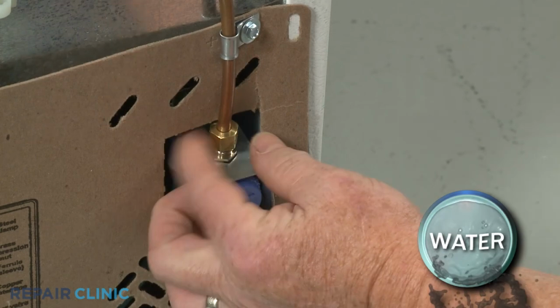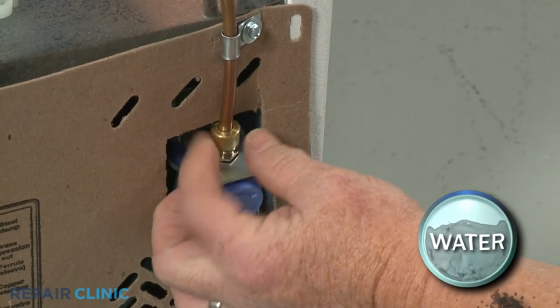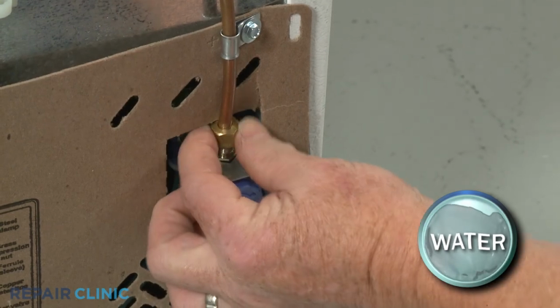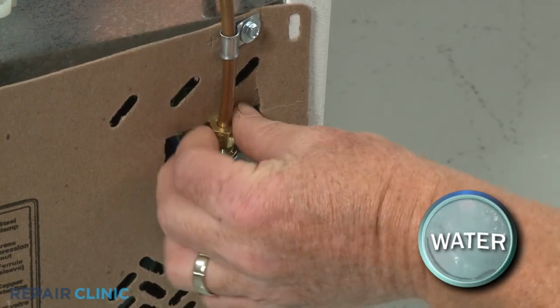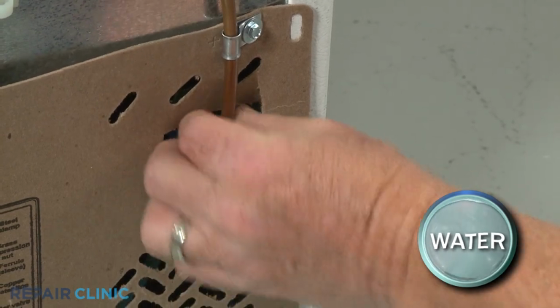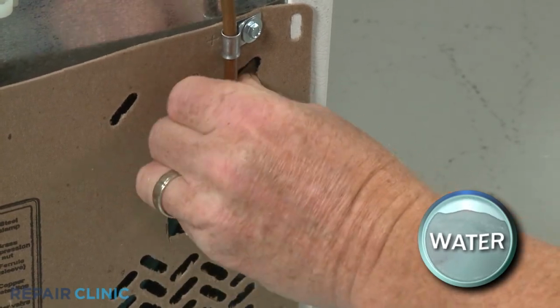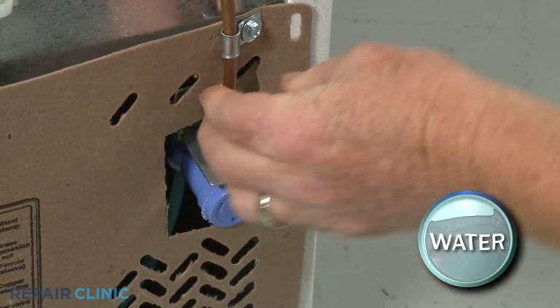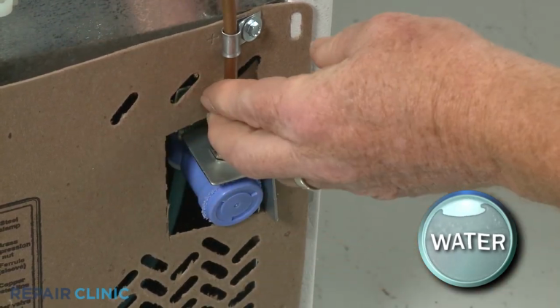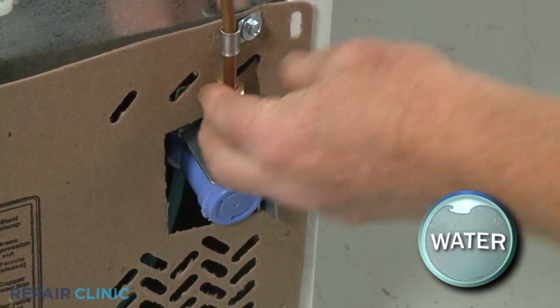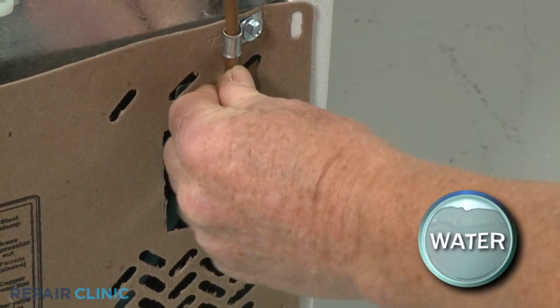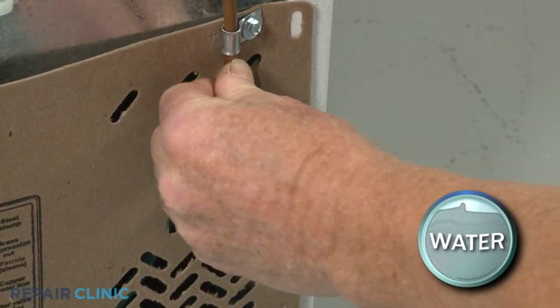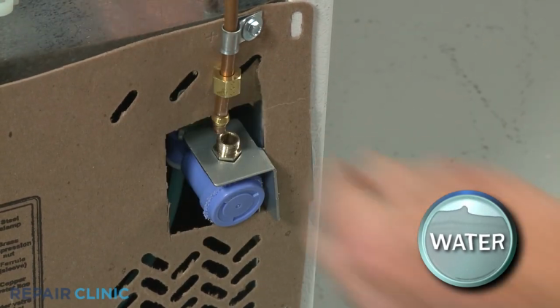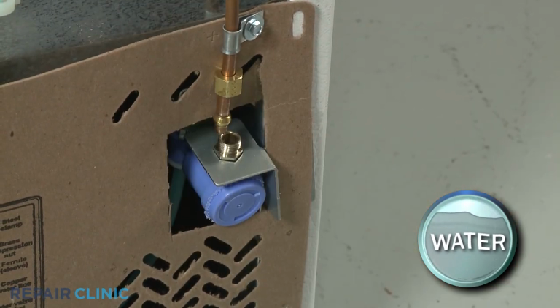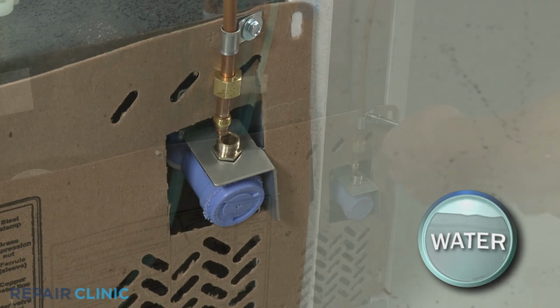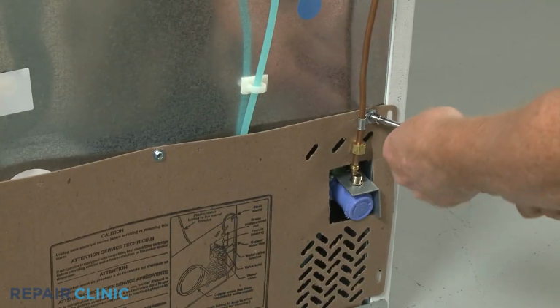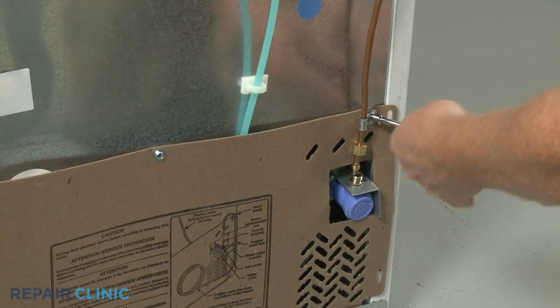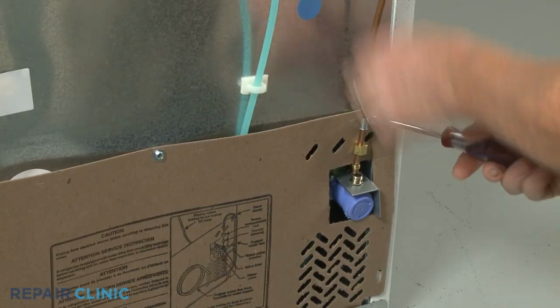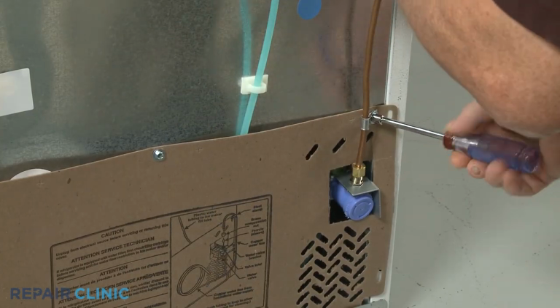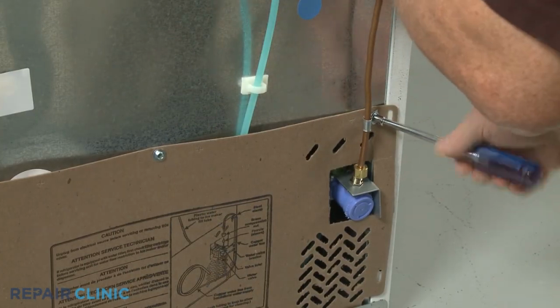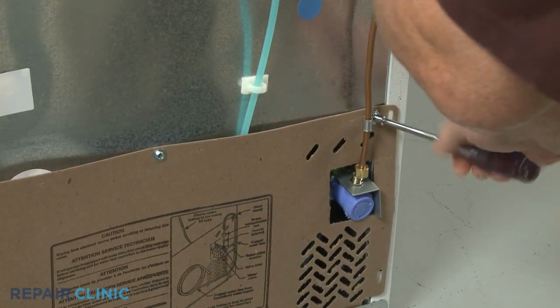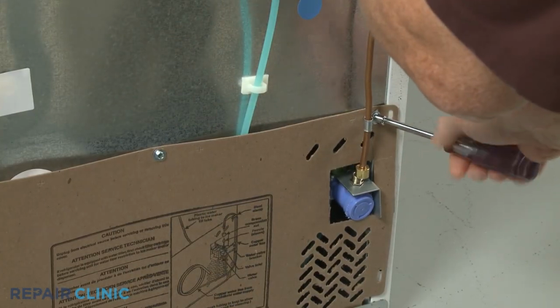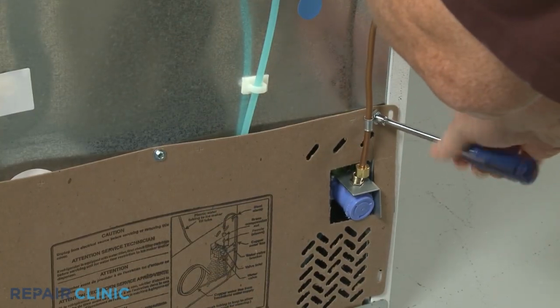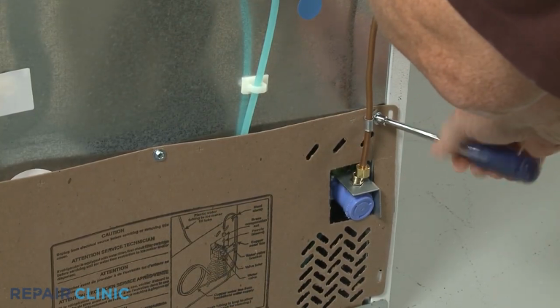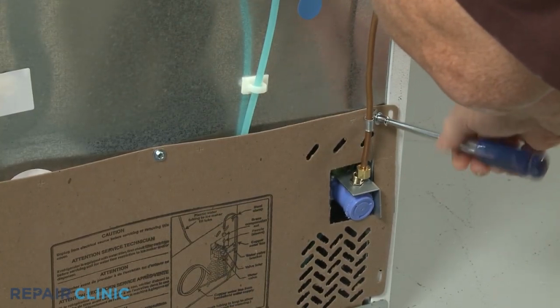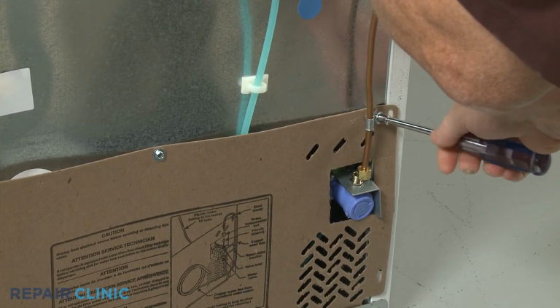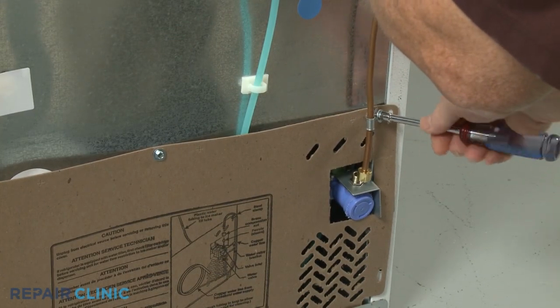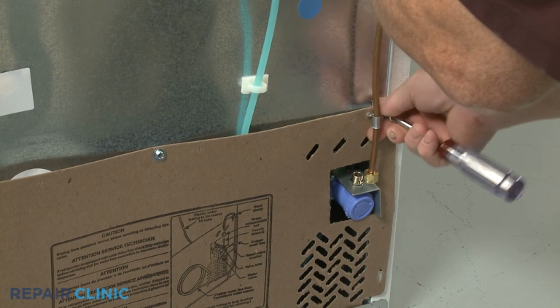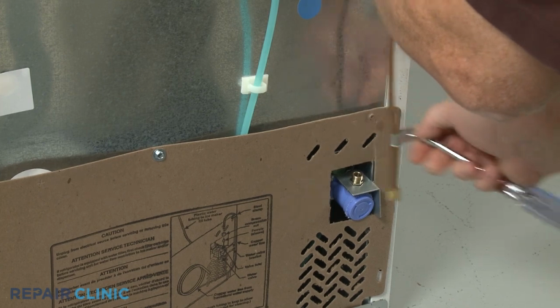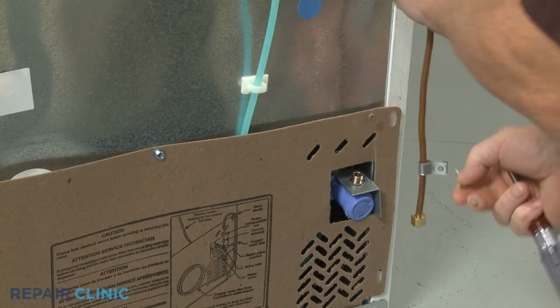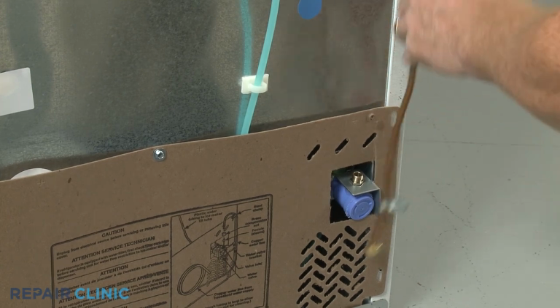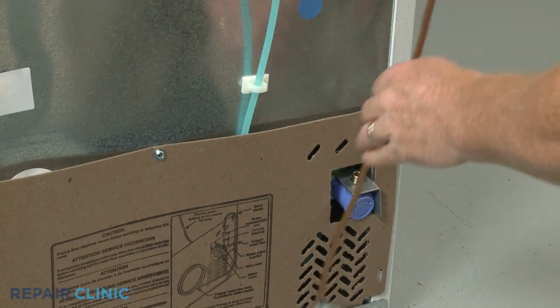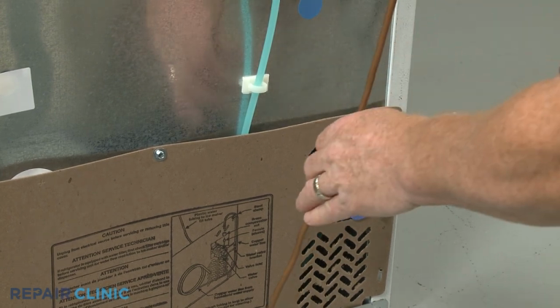Be prepared for some water to spill. Next, use a quarter-inch socket or nut driver to unthread the three screws to release the lower rear access panel.